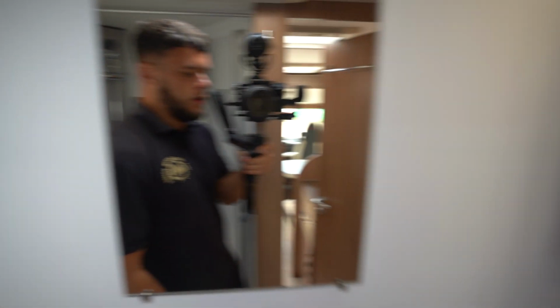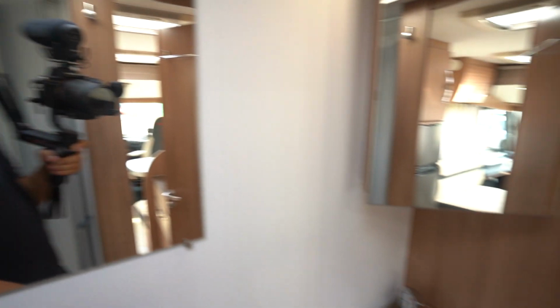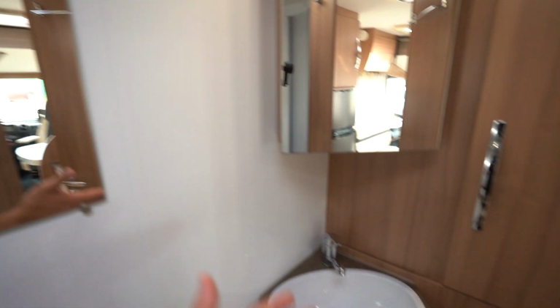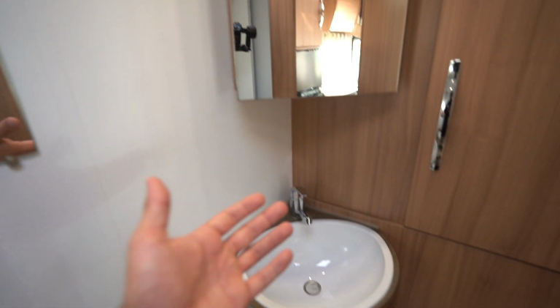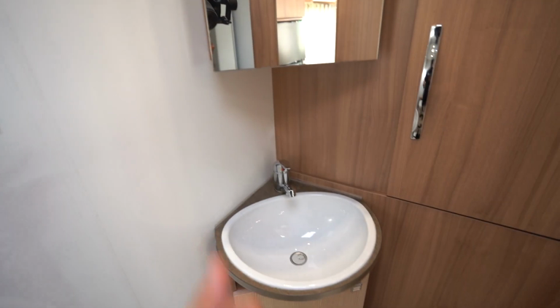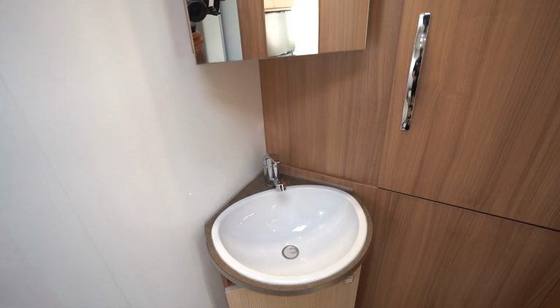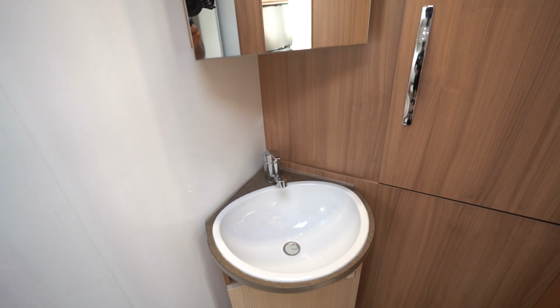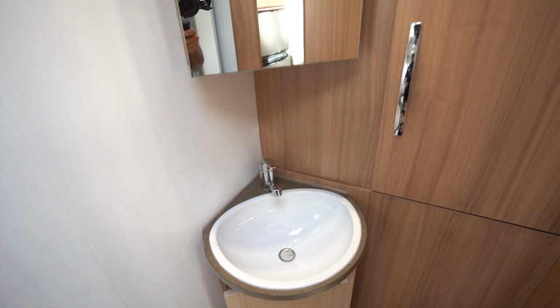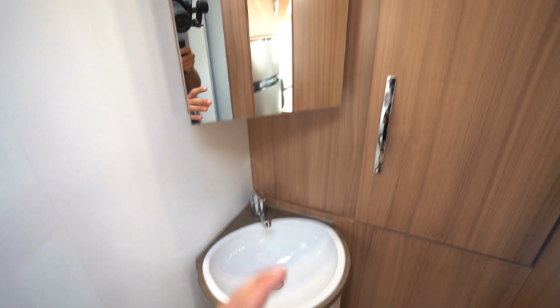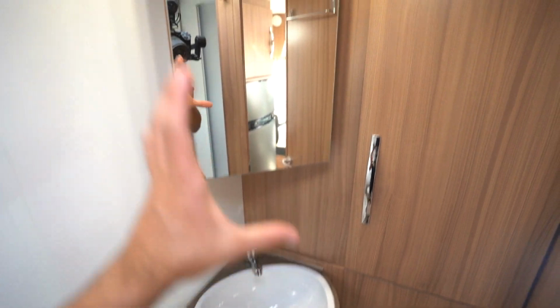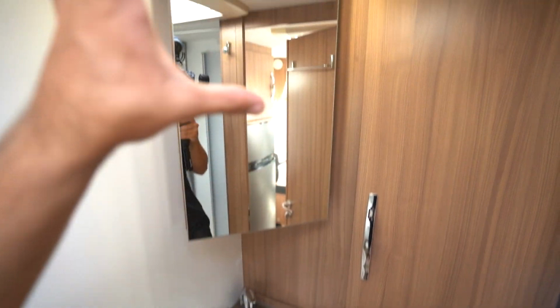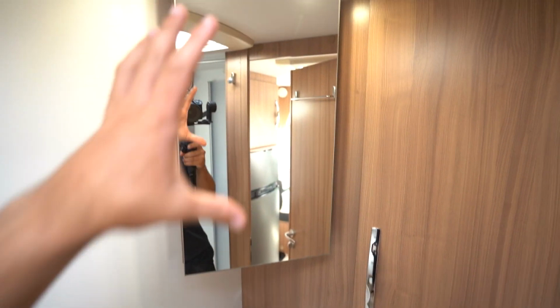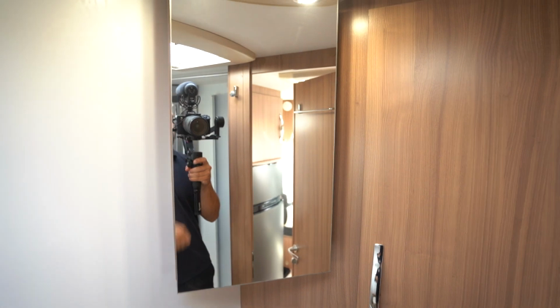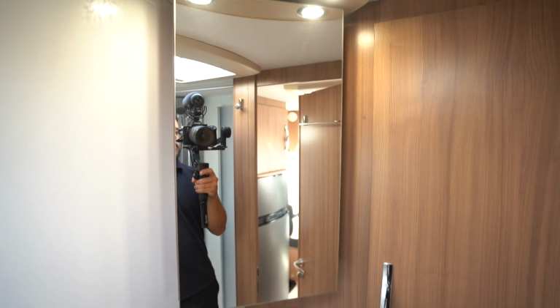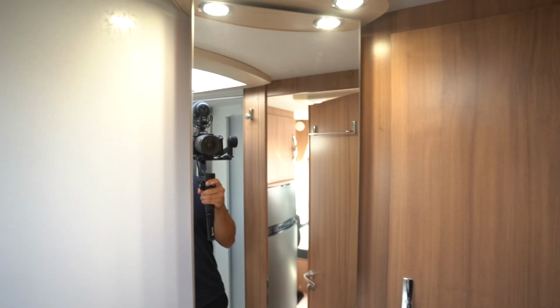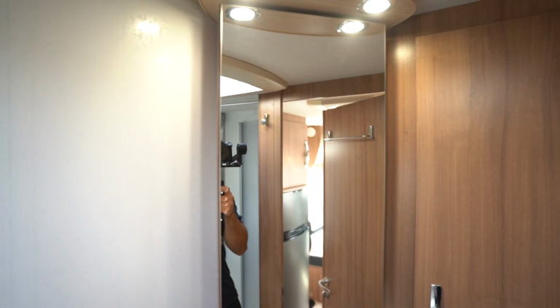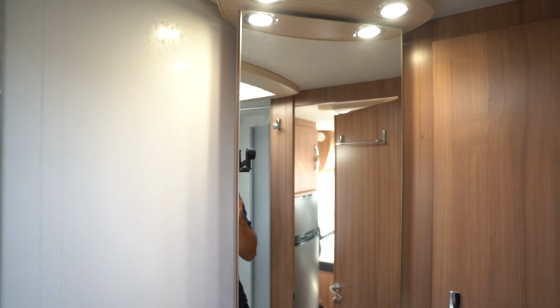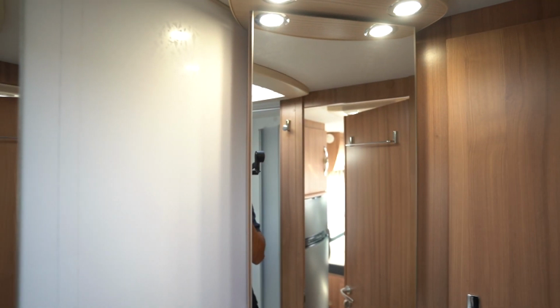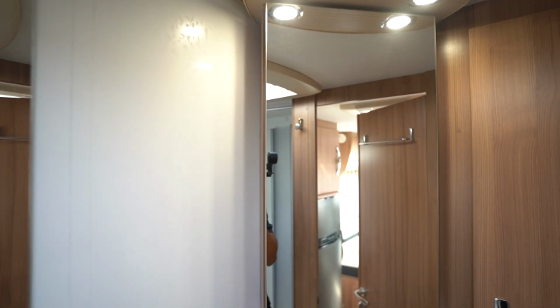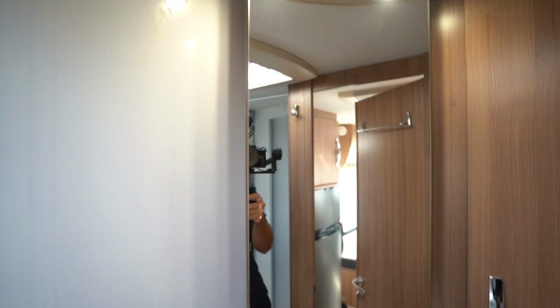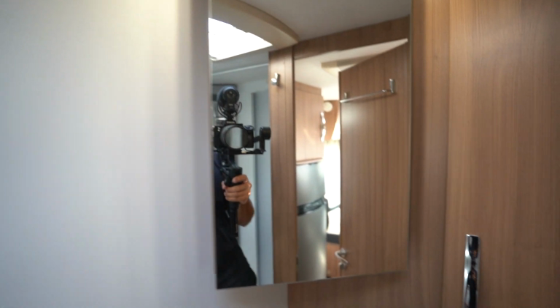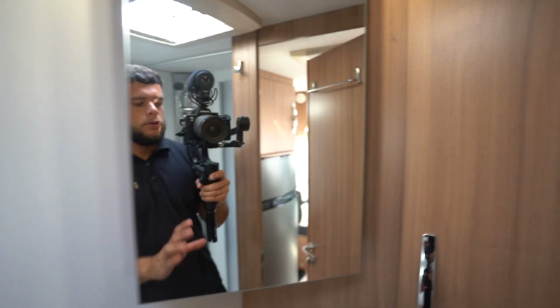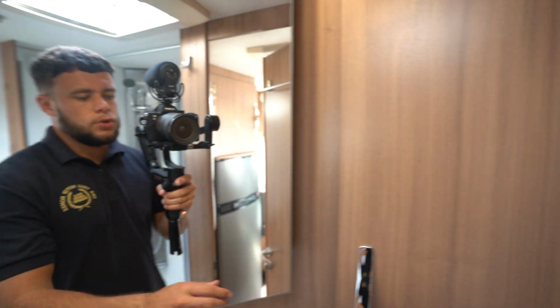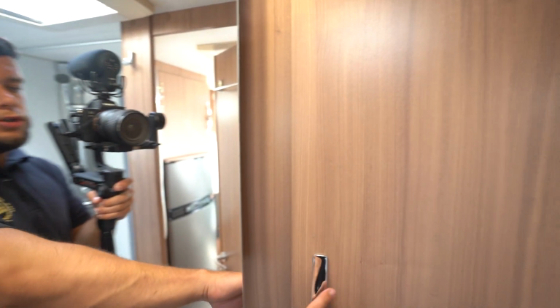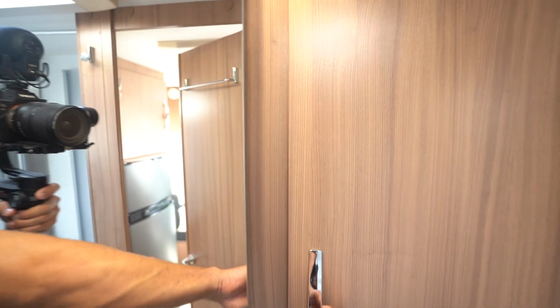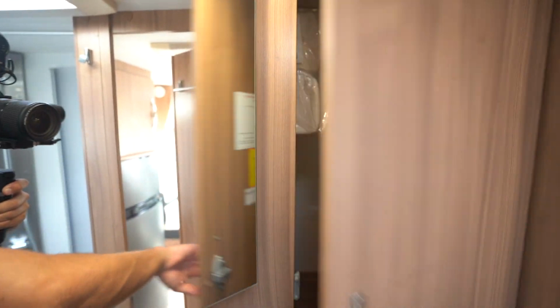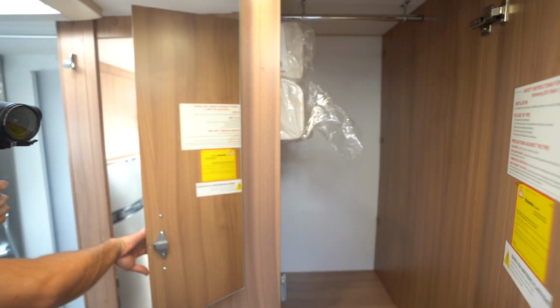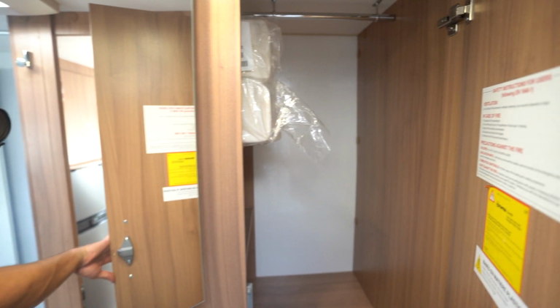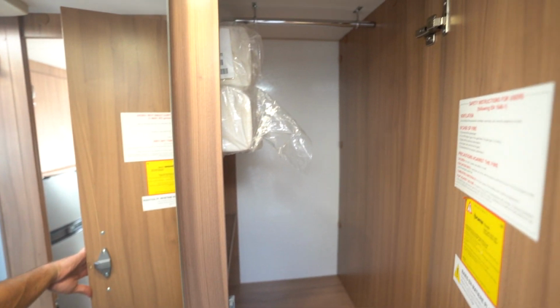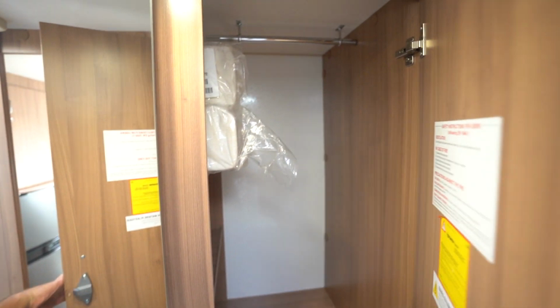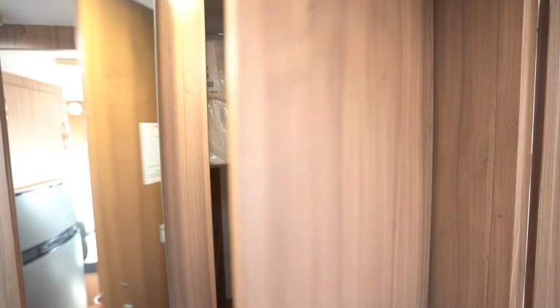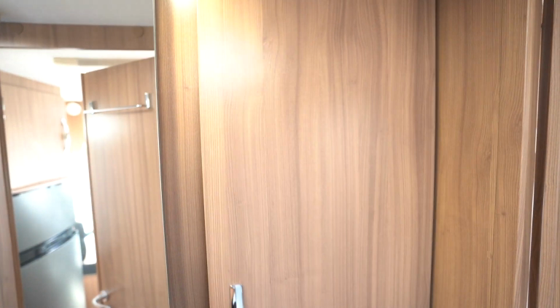And then you've got your wash basin area here, again with a nice cabinet and mirror area — not squashed at all. You can make use of all the space.